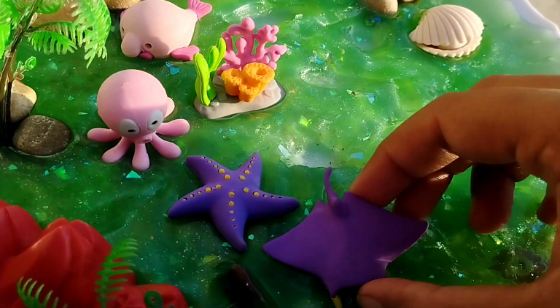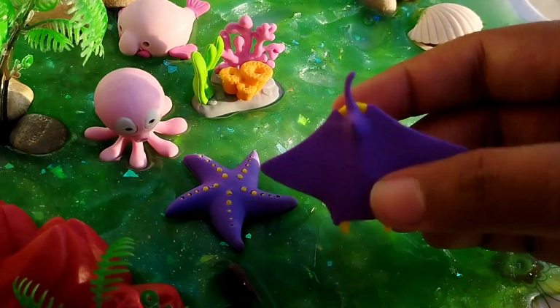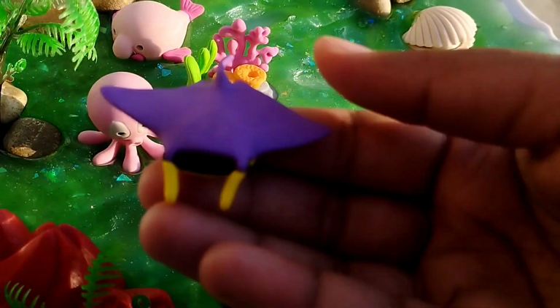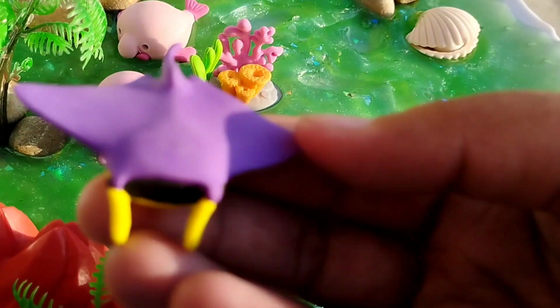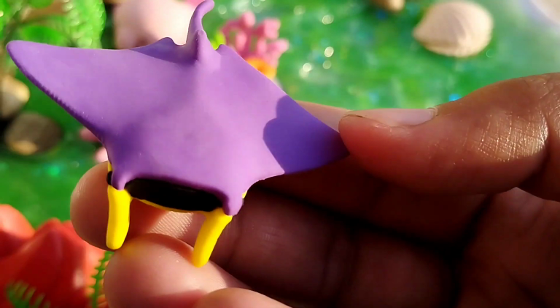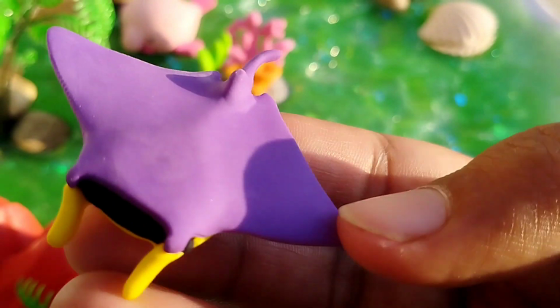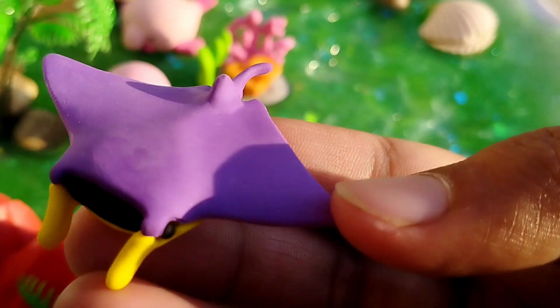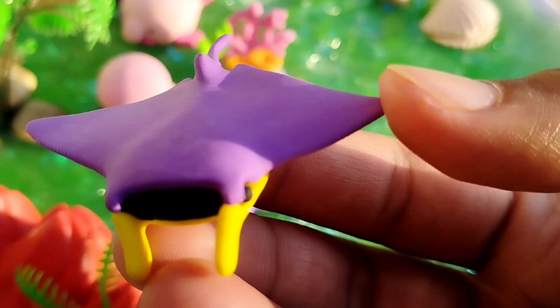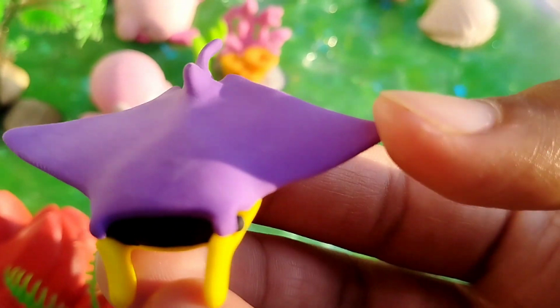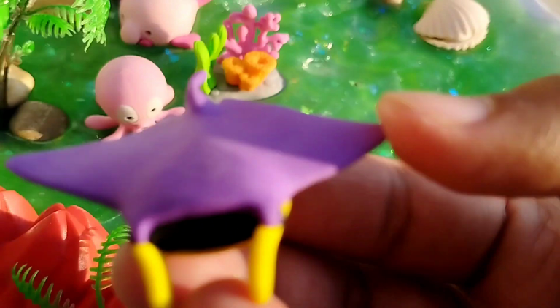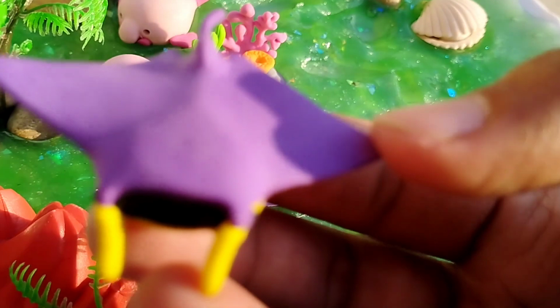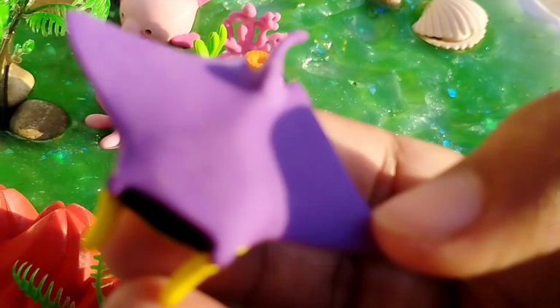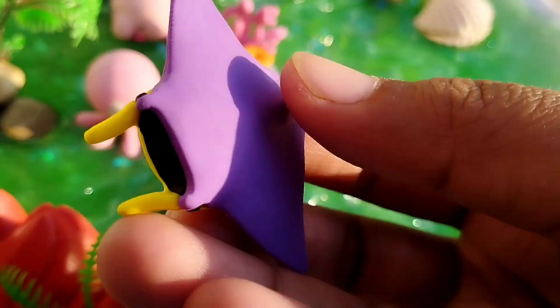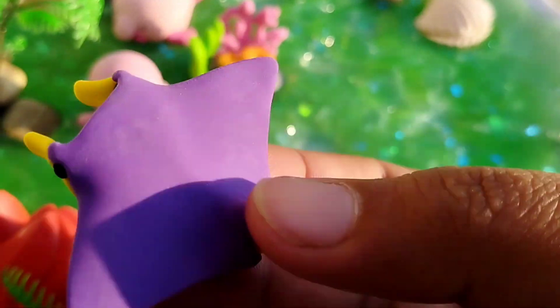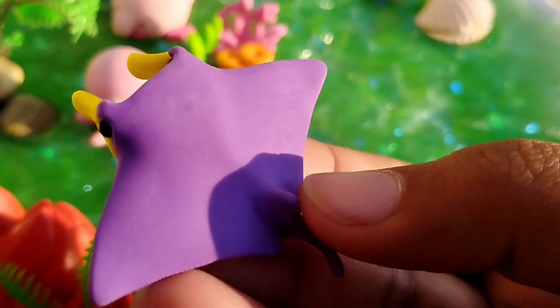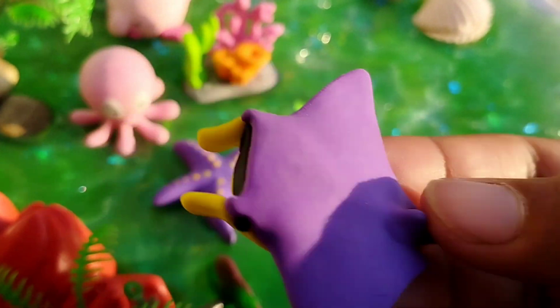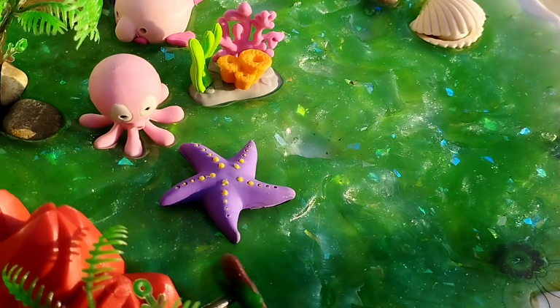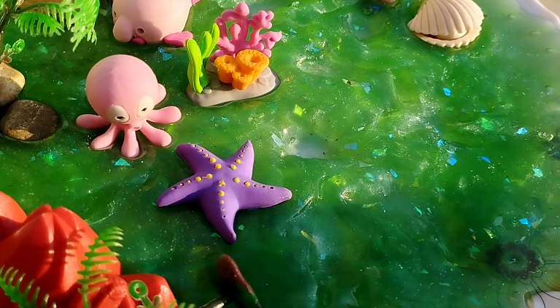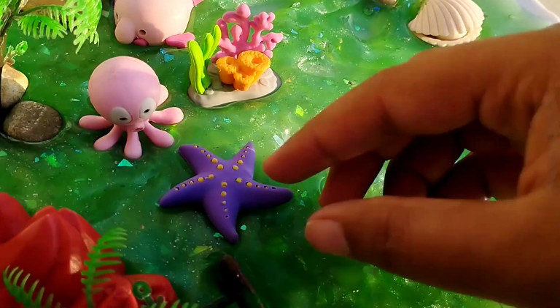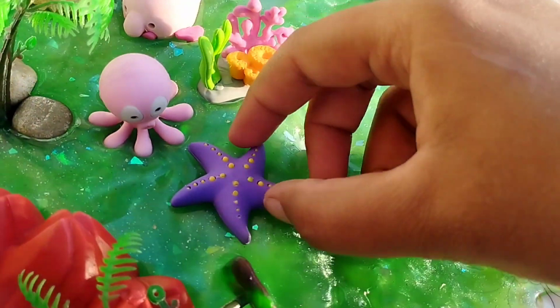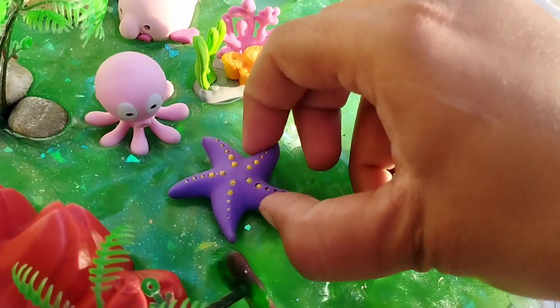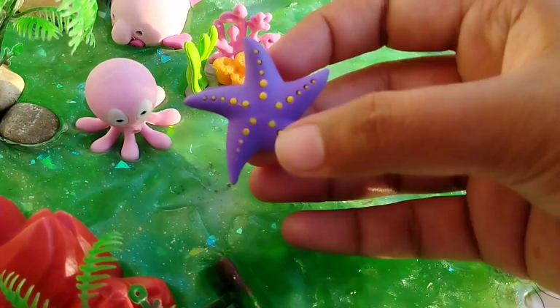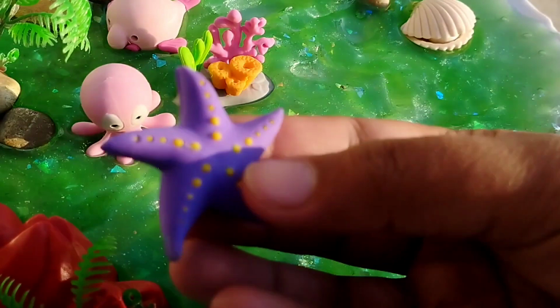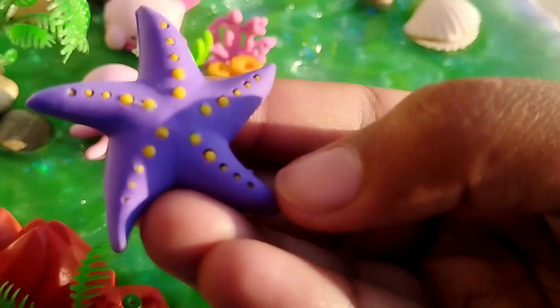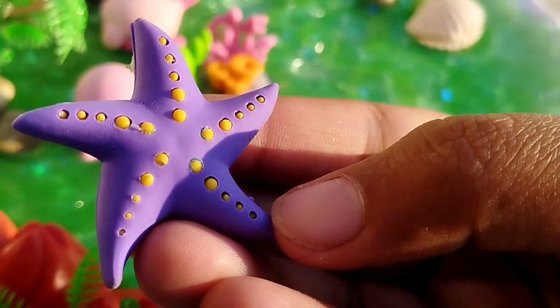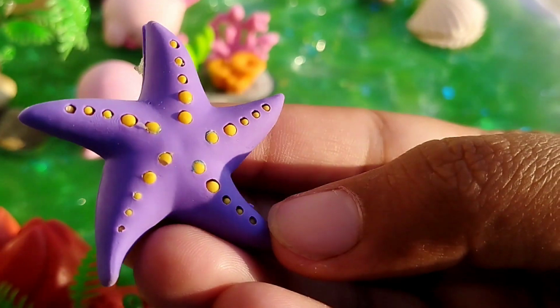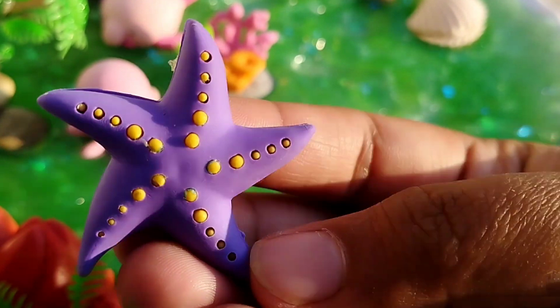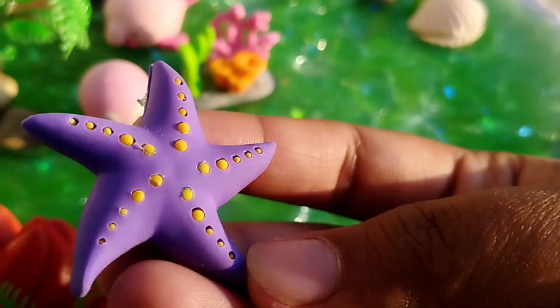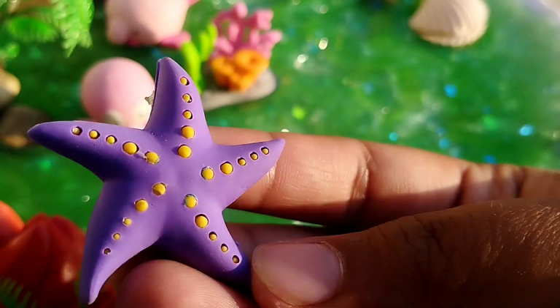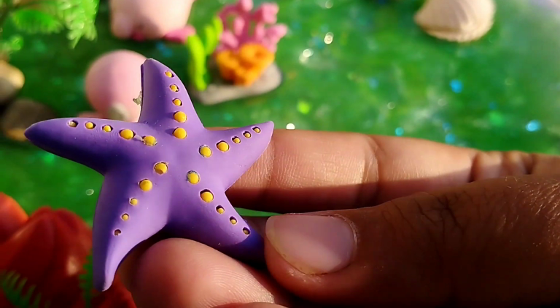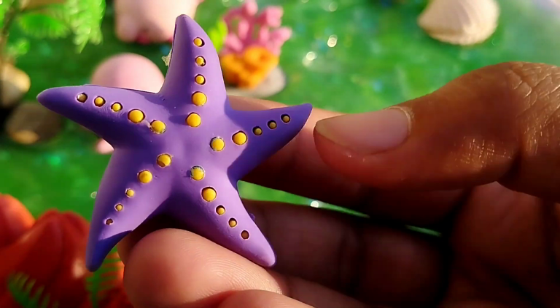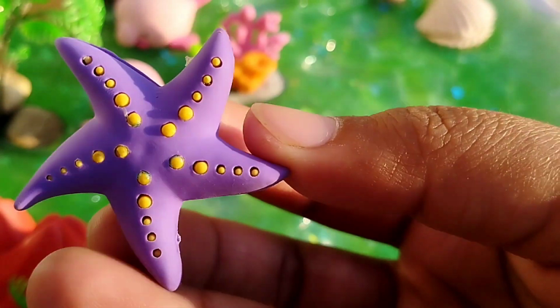The next sea animal is a meteoroid. The next one is a starfish. This is a starfish.